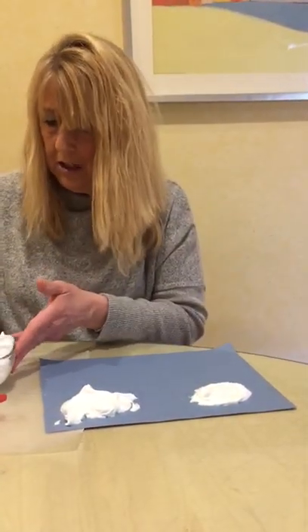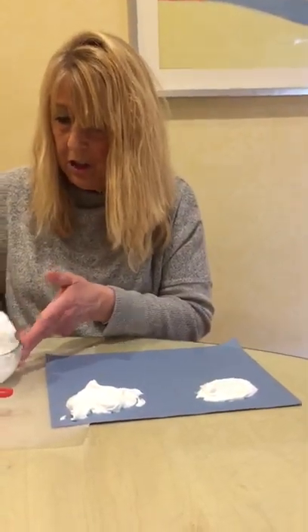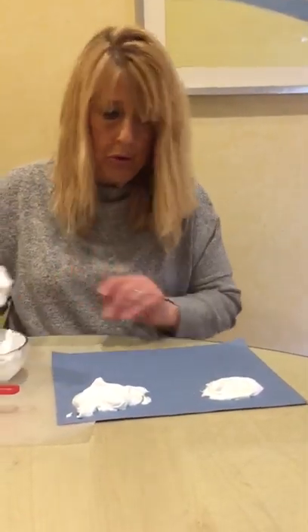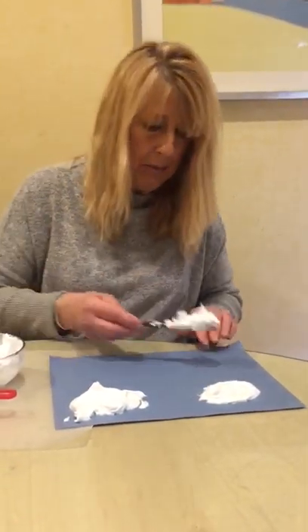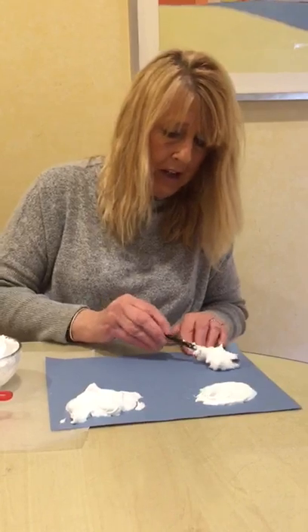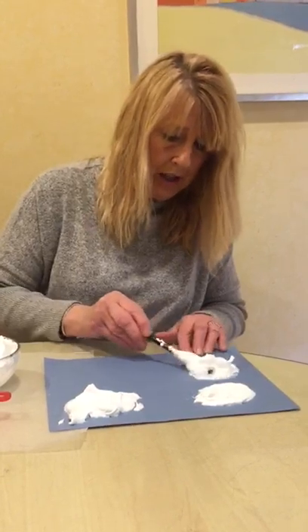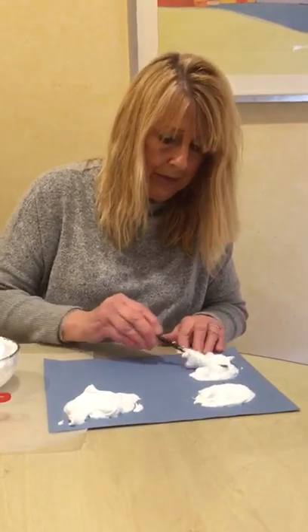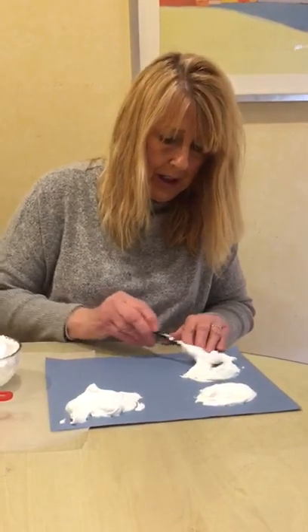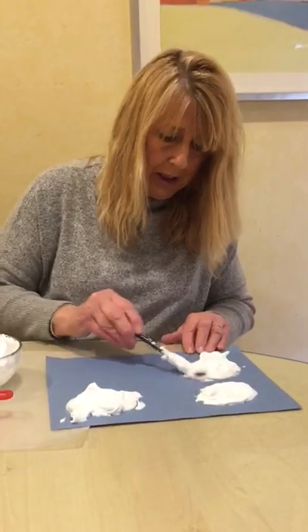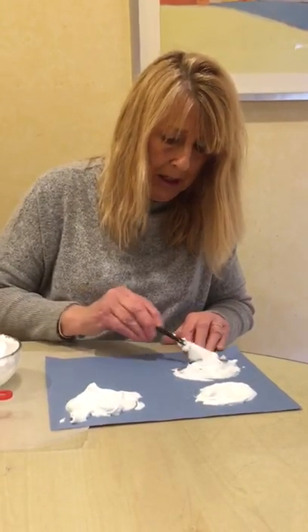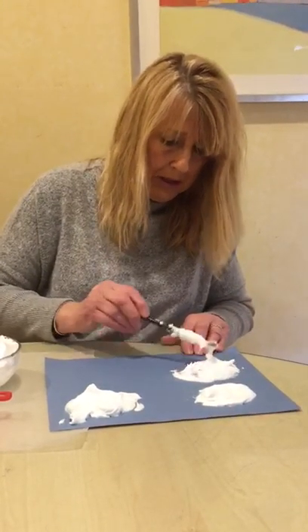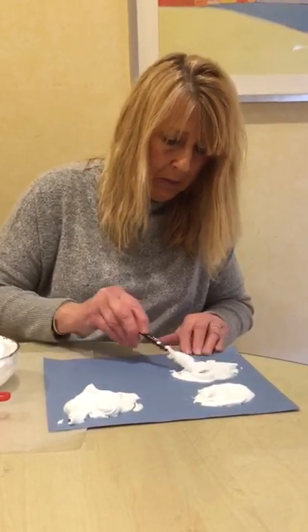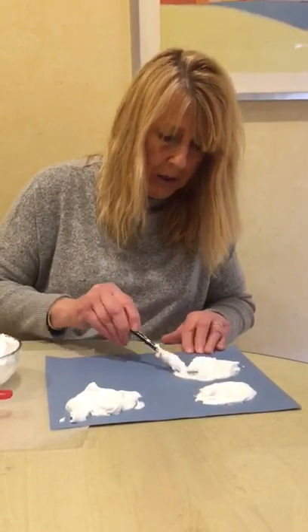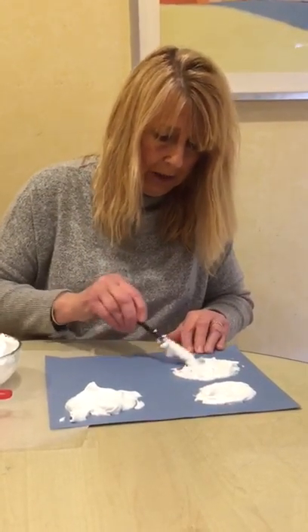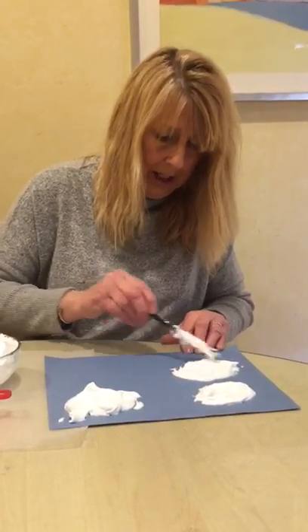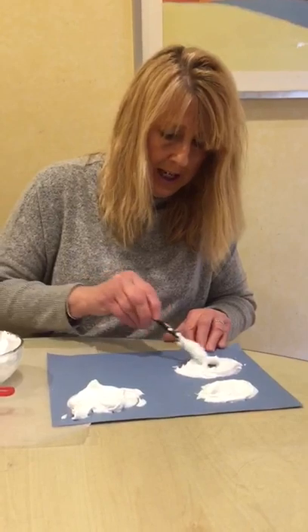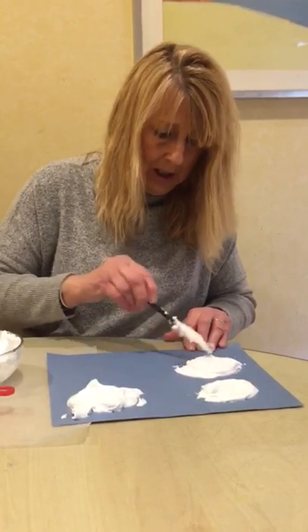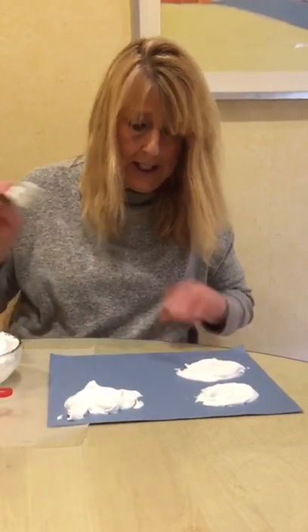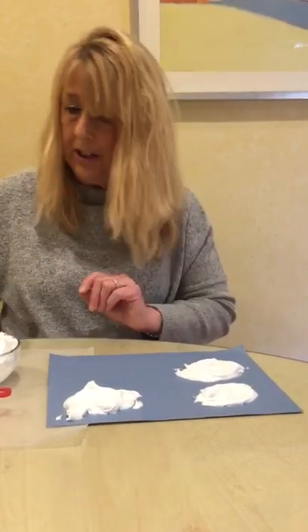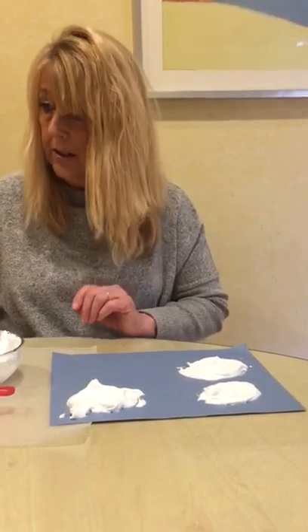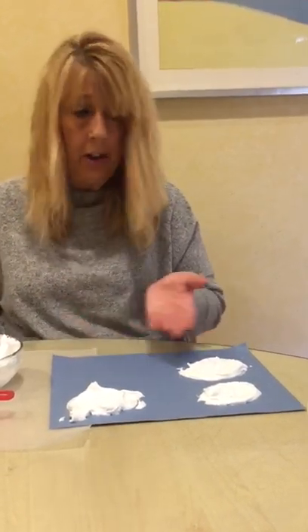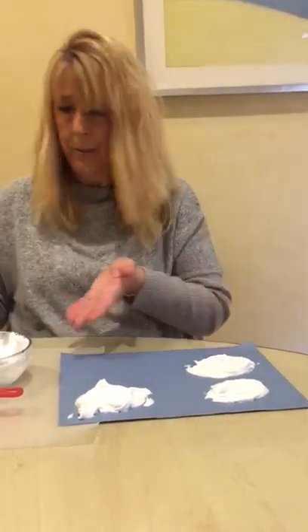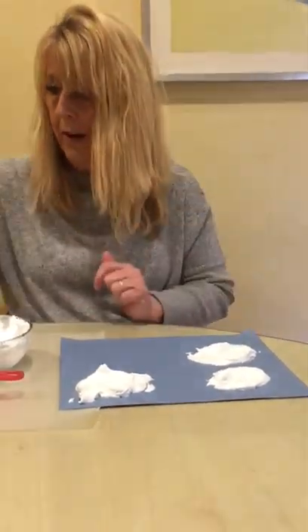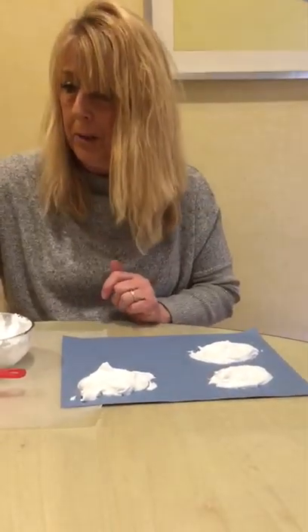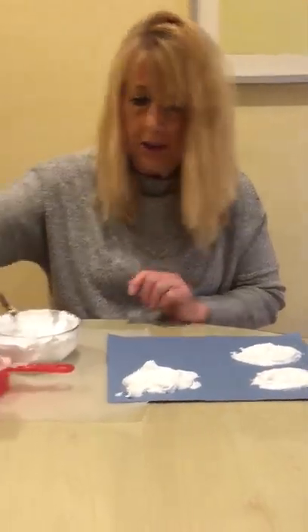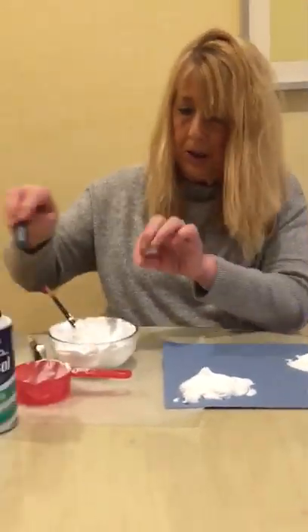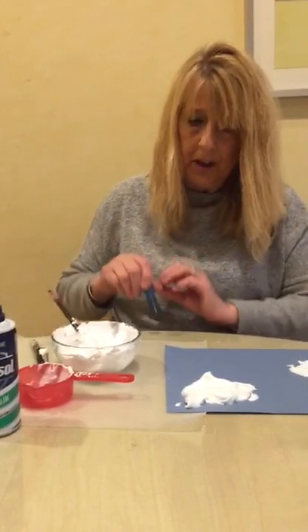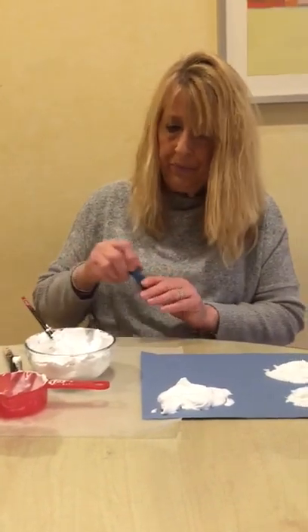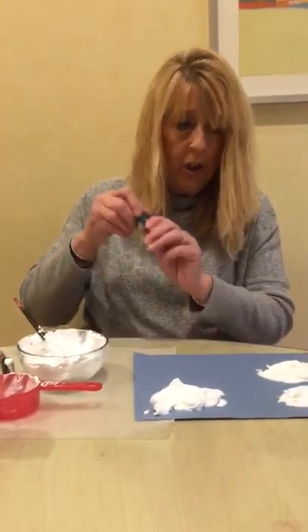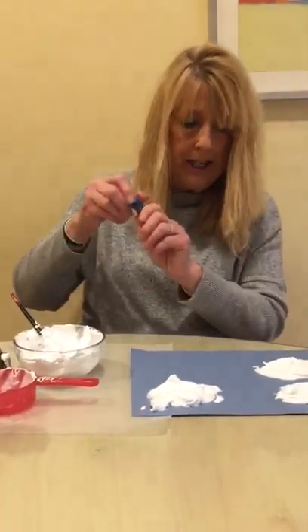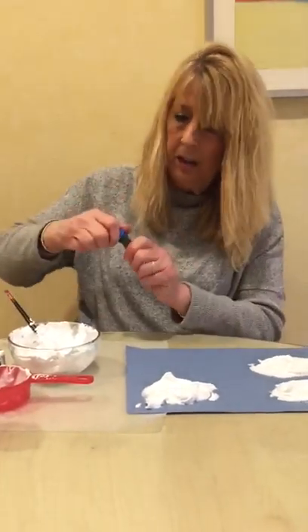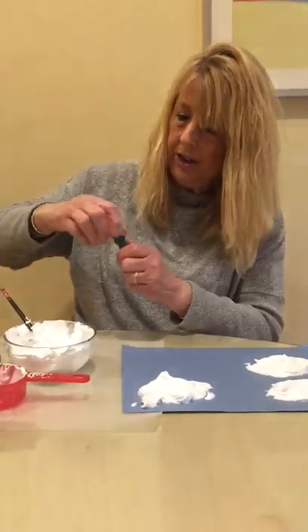It's going to be so cool. I'm going to make another one — filling up my paper with these beautiful, big, white, fluffy clouds. Now let's say you wanted to add some glitter, which I don't have available, but you could sprinkle some glitter in. Or you wanted to add some color to this.